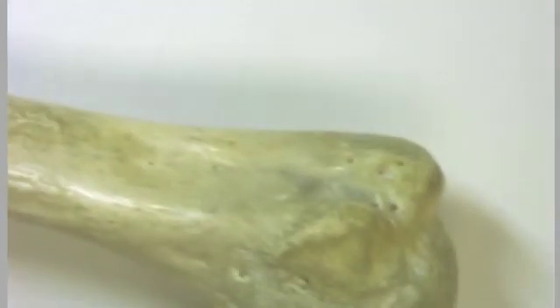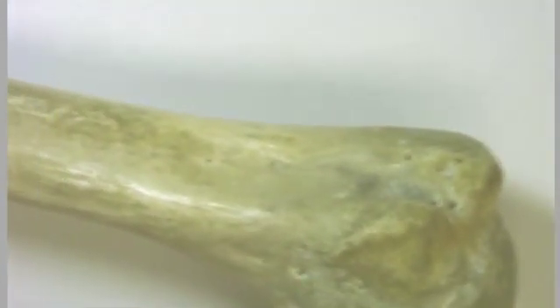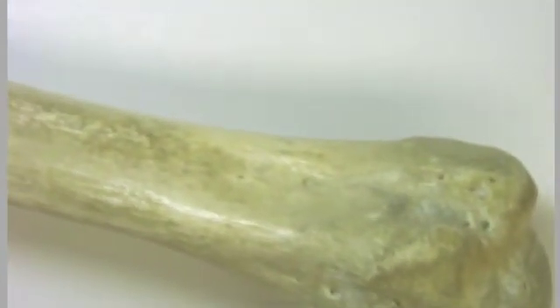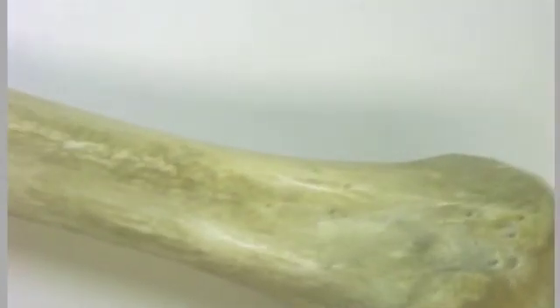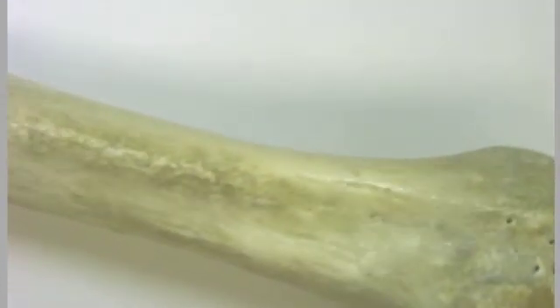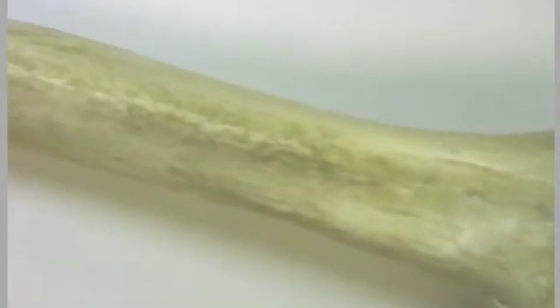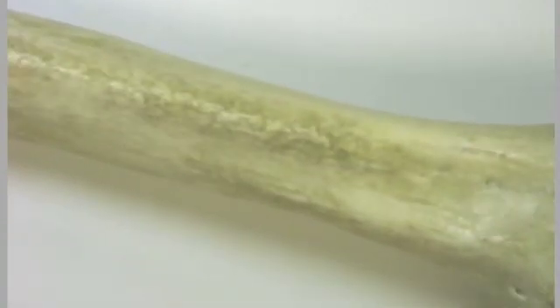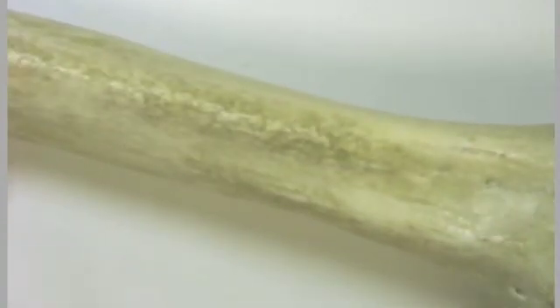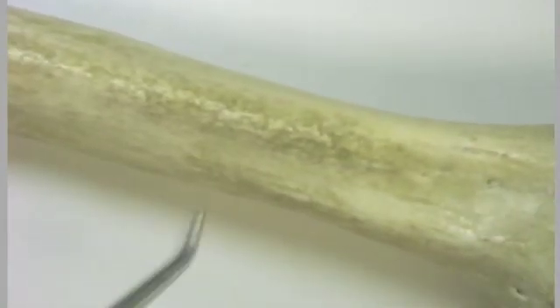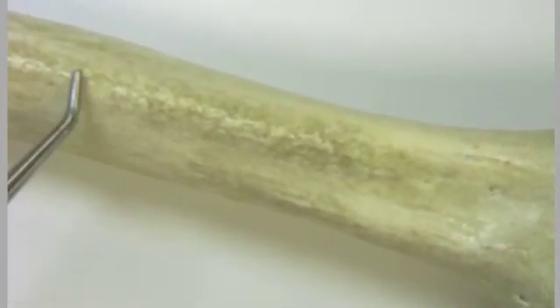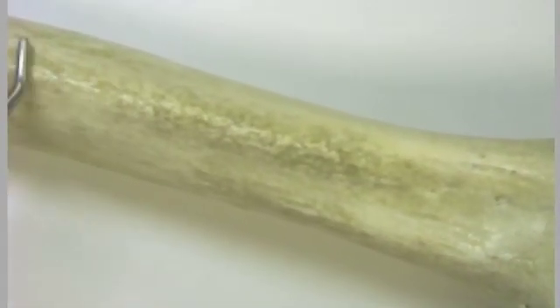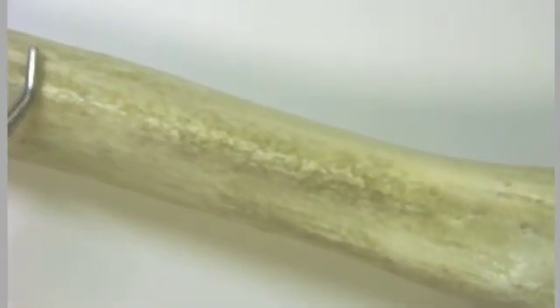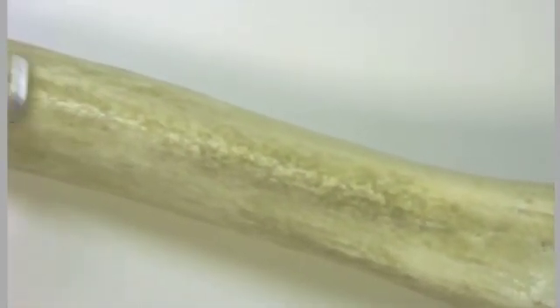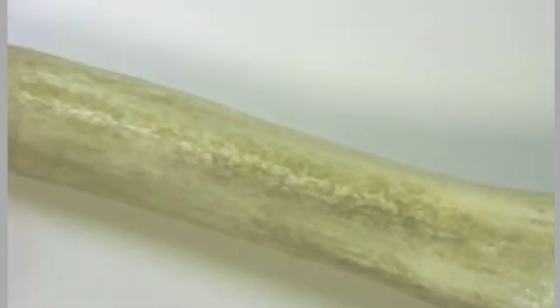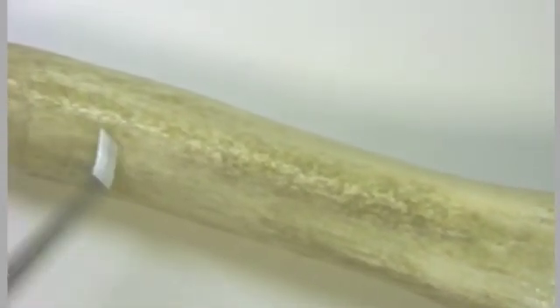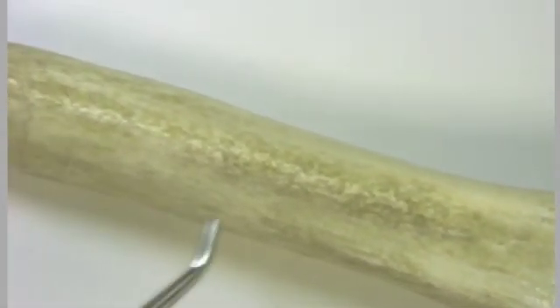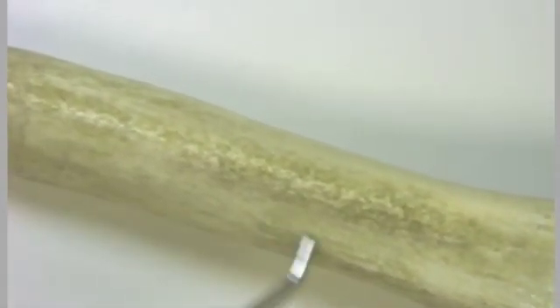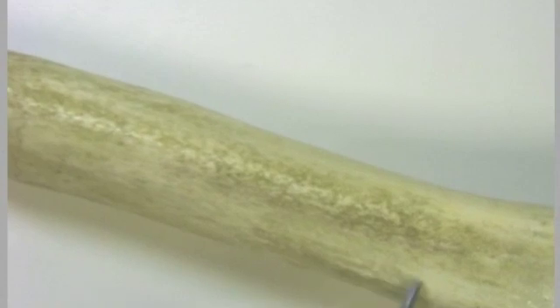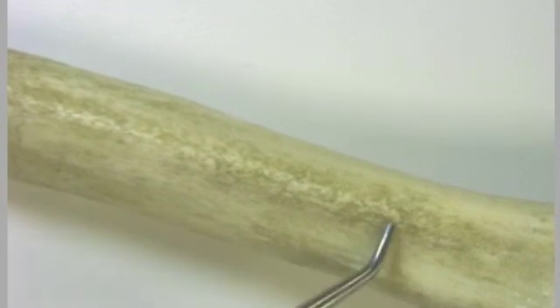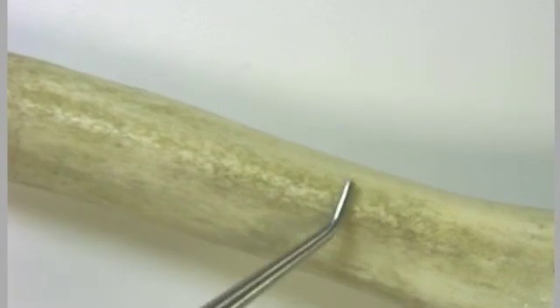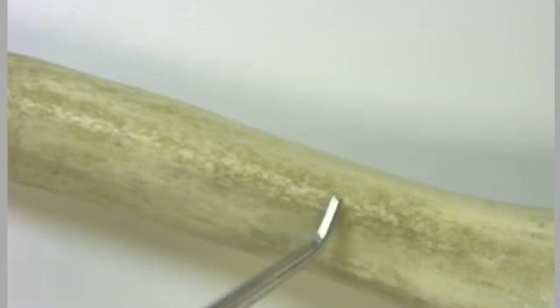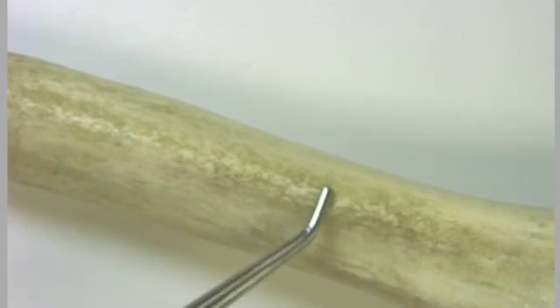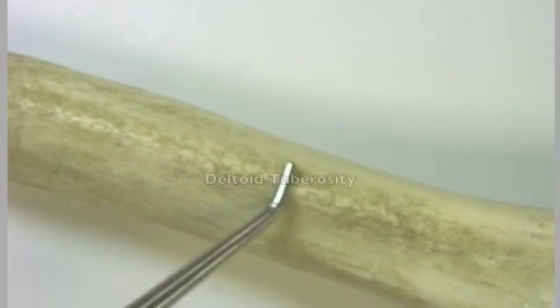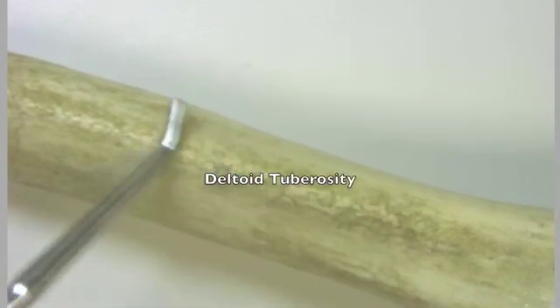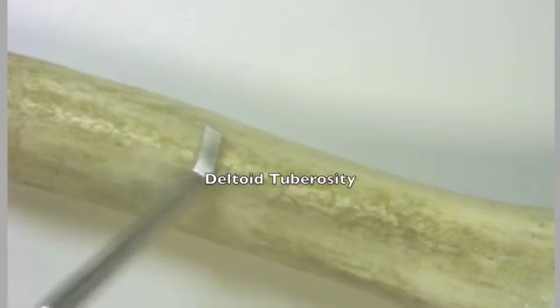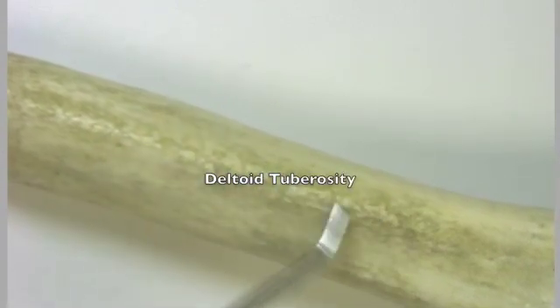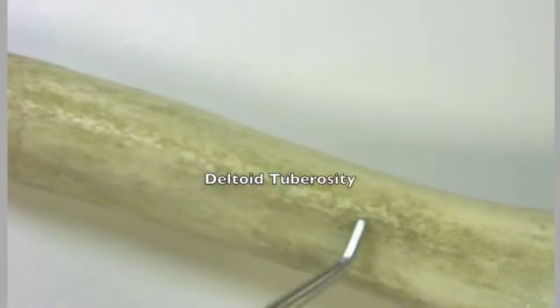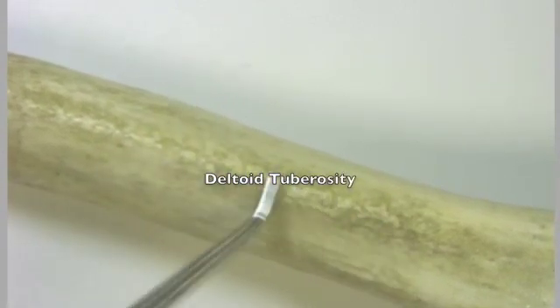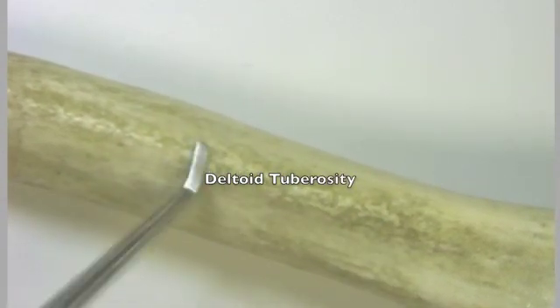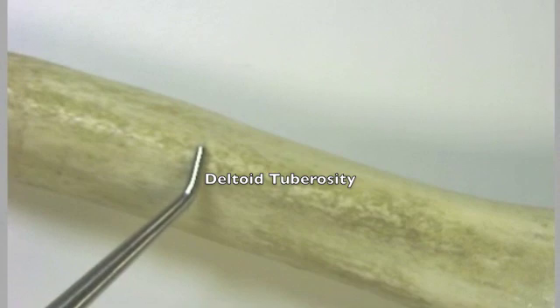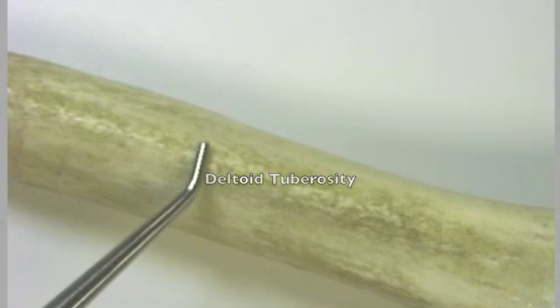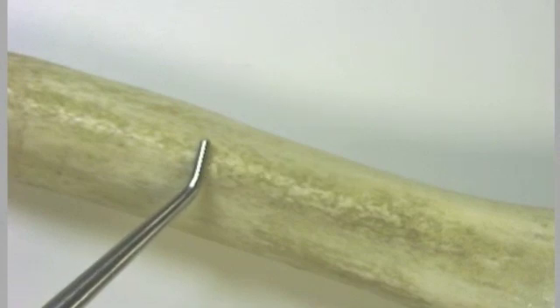We're going to work our way down the shaft of the humerus — that diaphysis — and we'll see this relatively rough area. That rough area is referred to as the deltoid tuberosity. This is the point of insertion of the deltoid muscle.